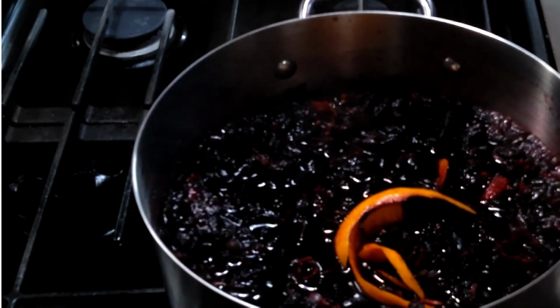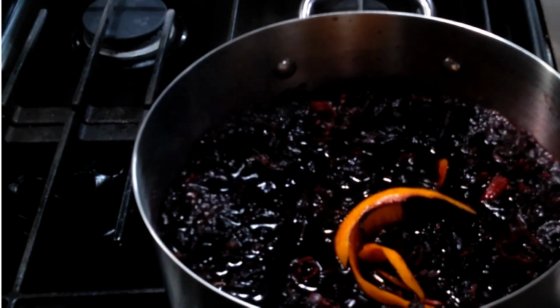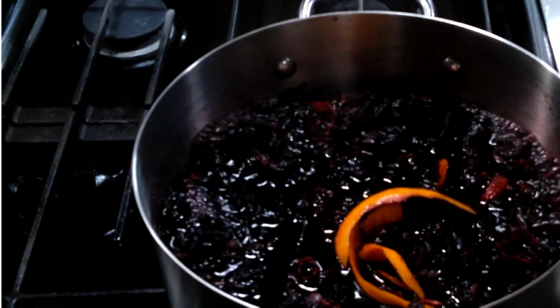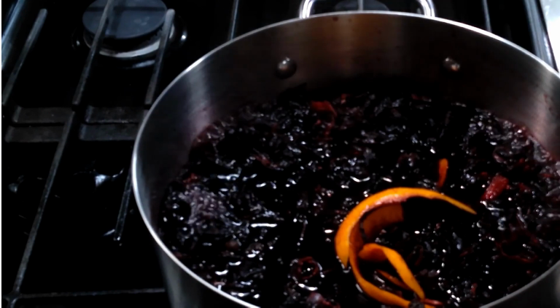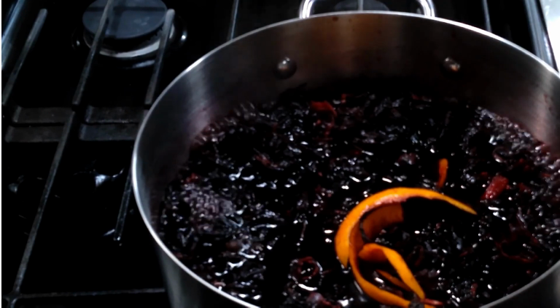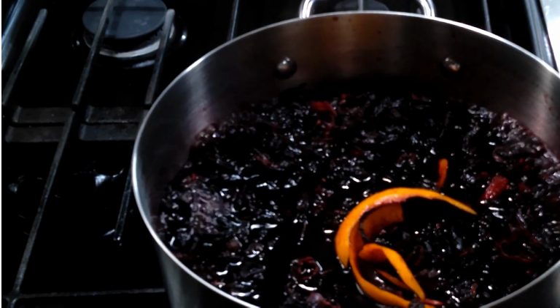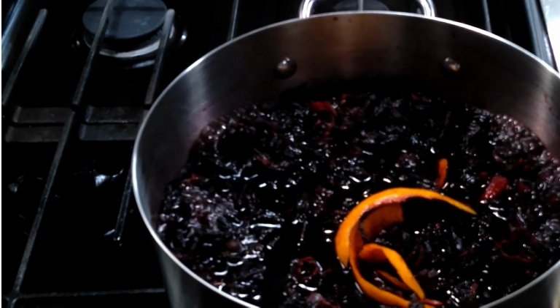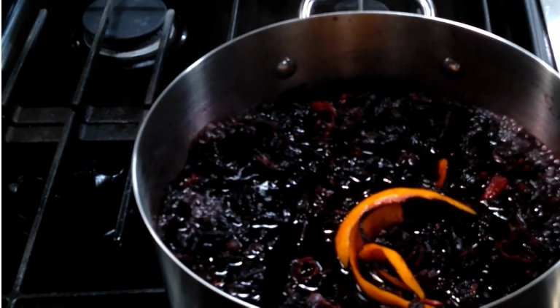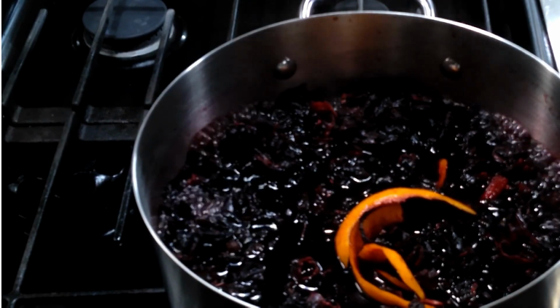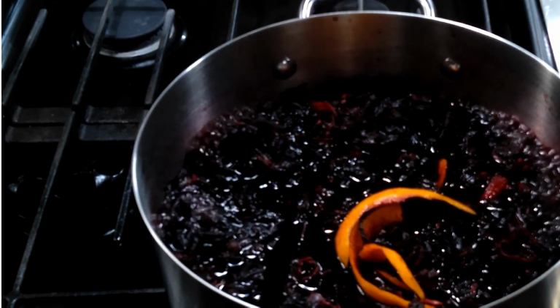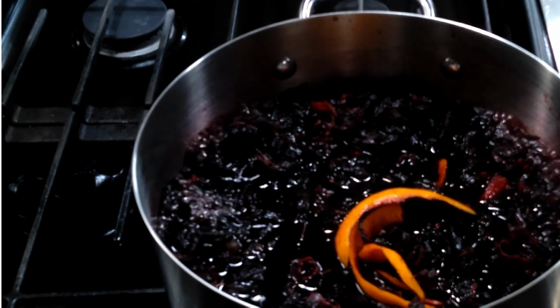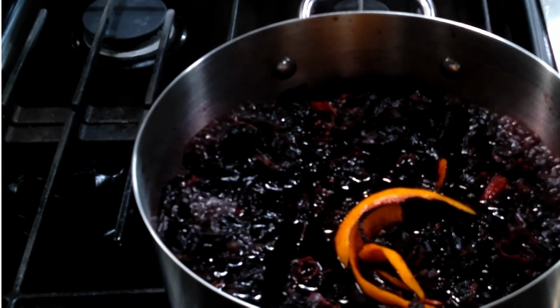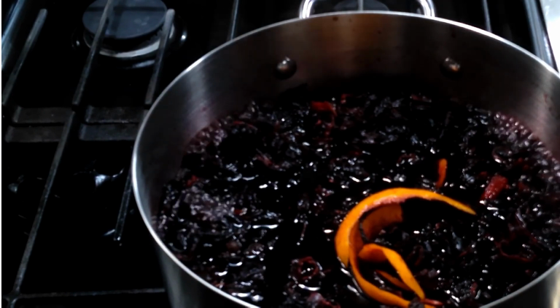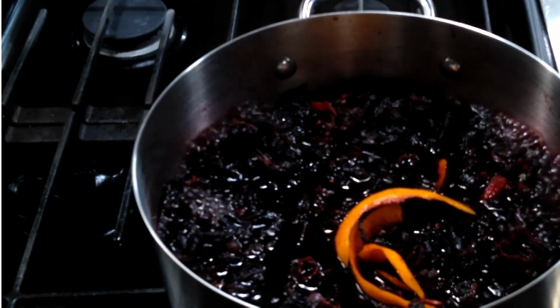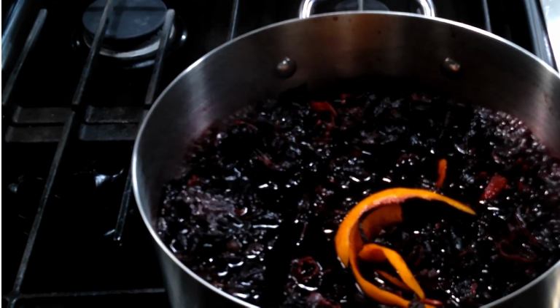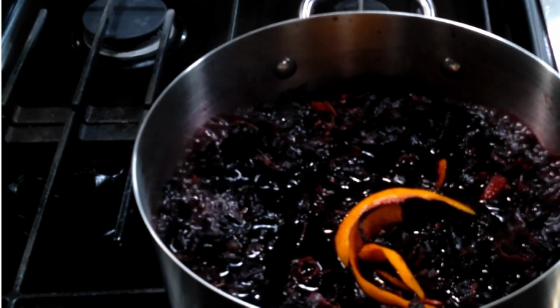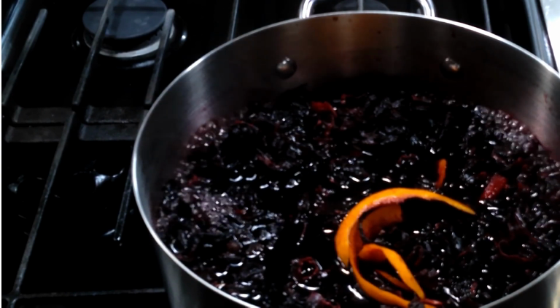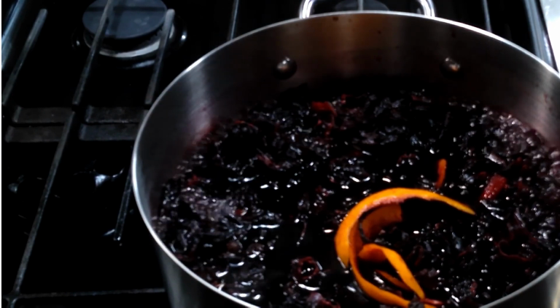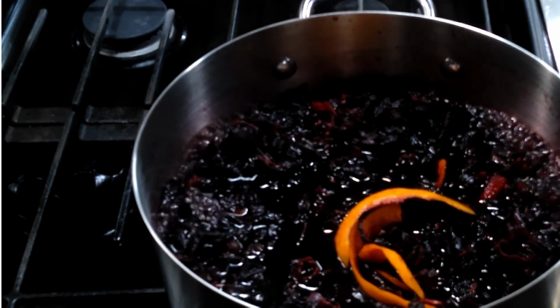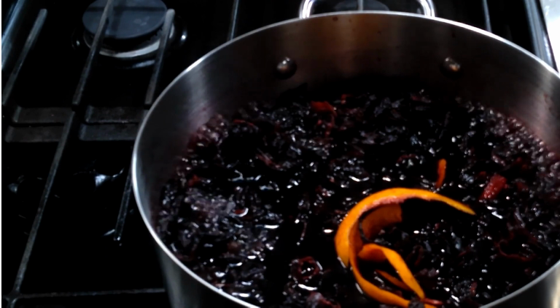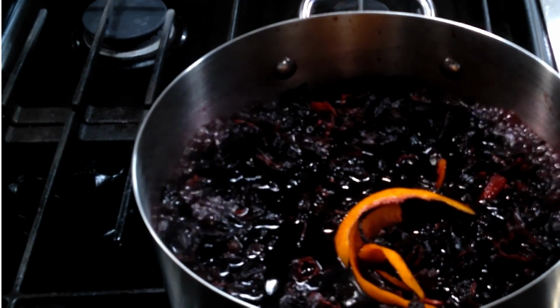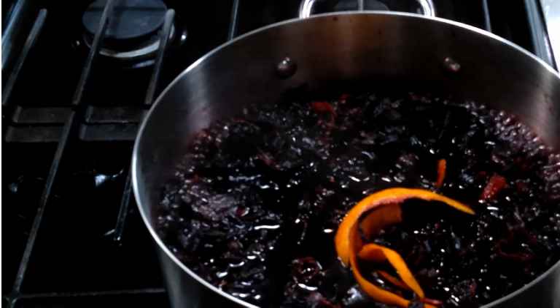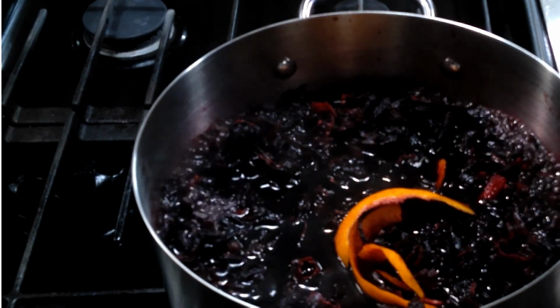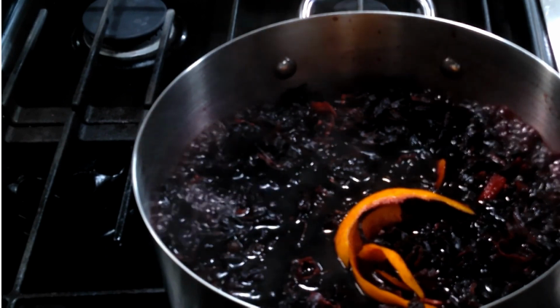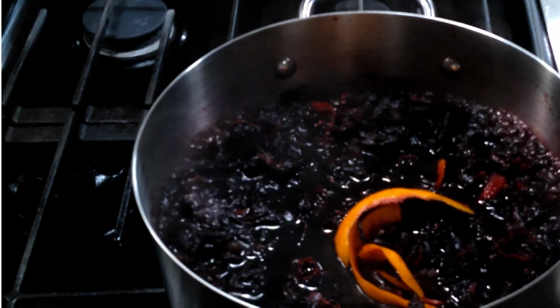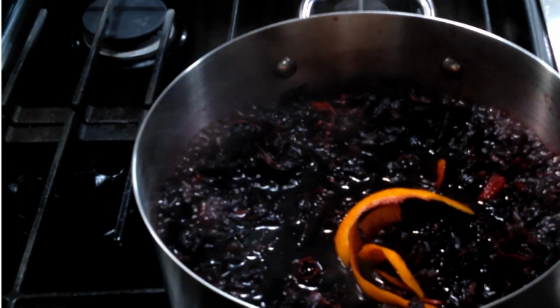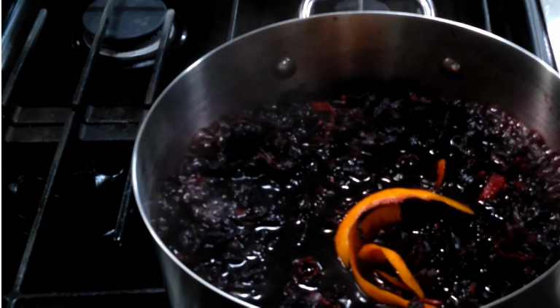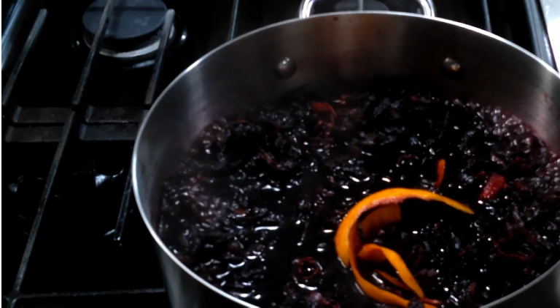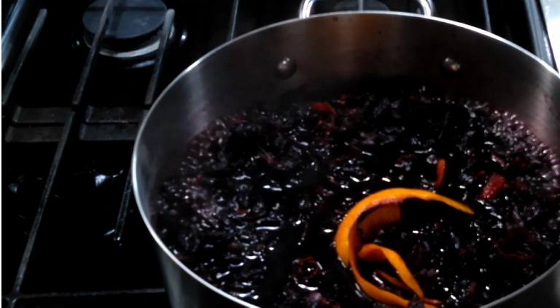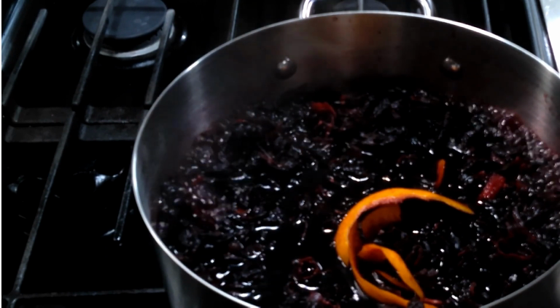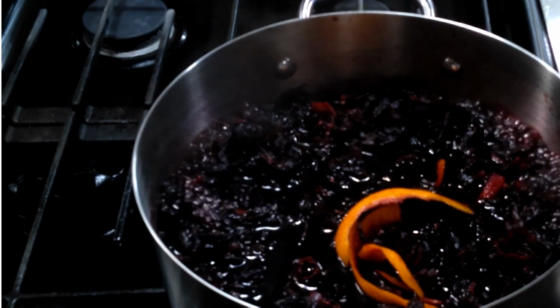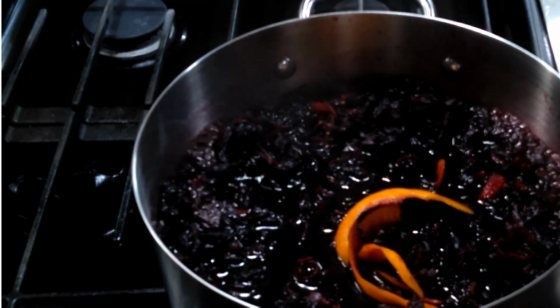I'll let this boil for another 10 minutes and cool, then it'll be in the refrigerator for 4 hours, and just as much as we can — we'll be back with it.